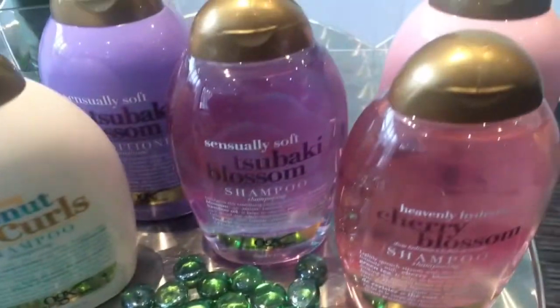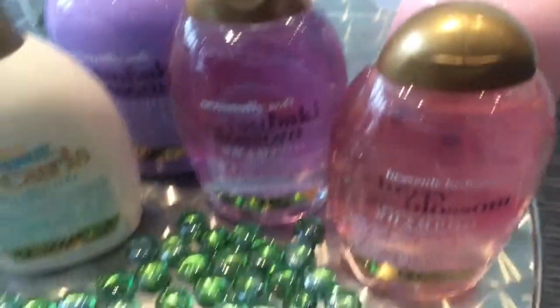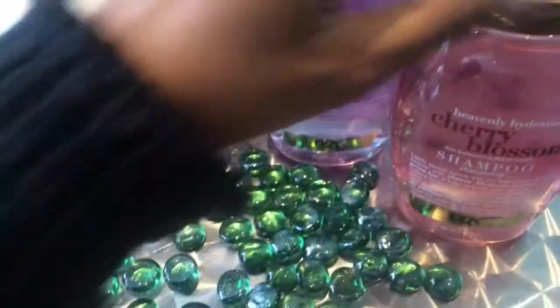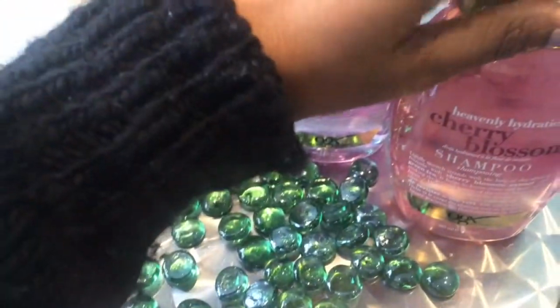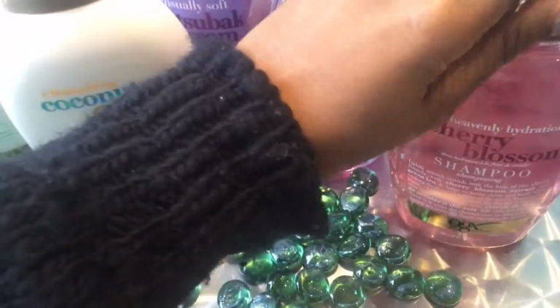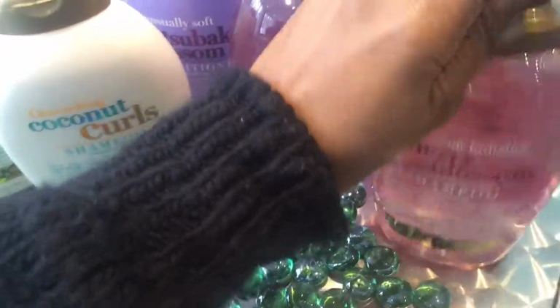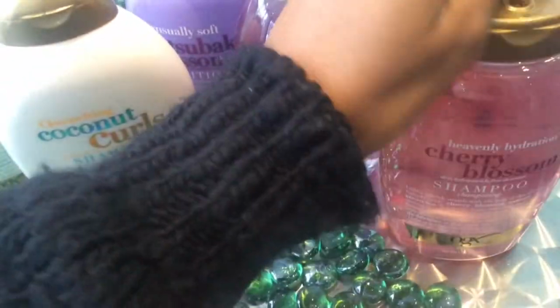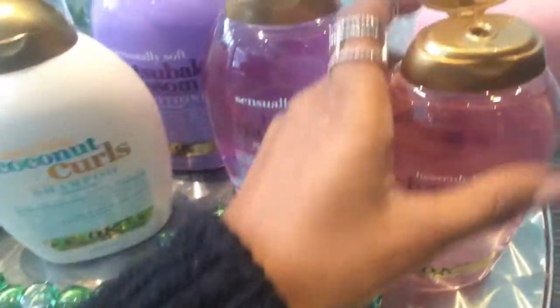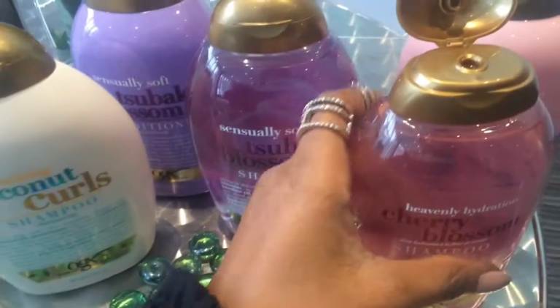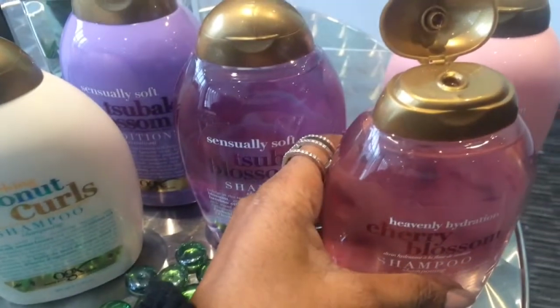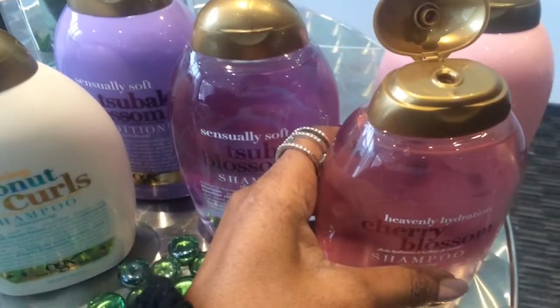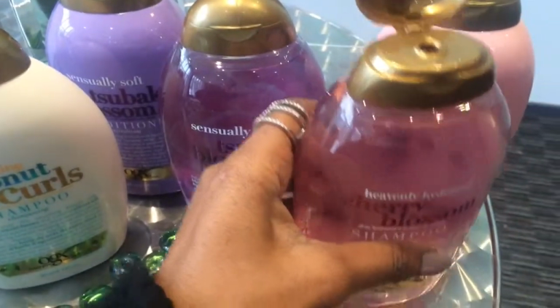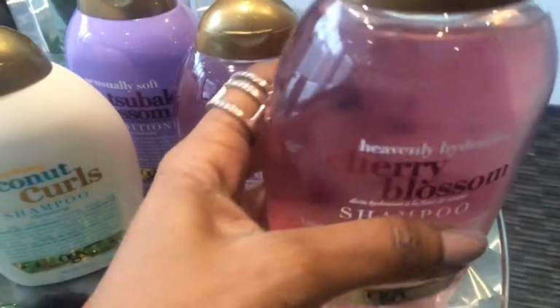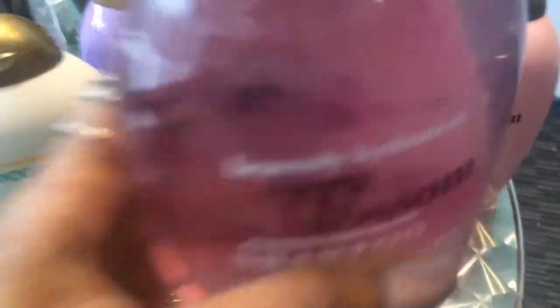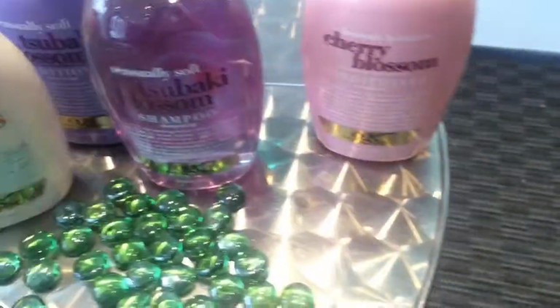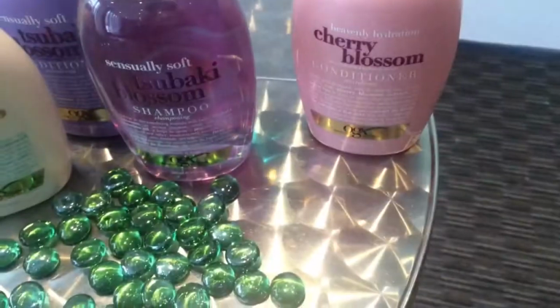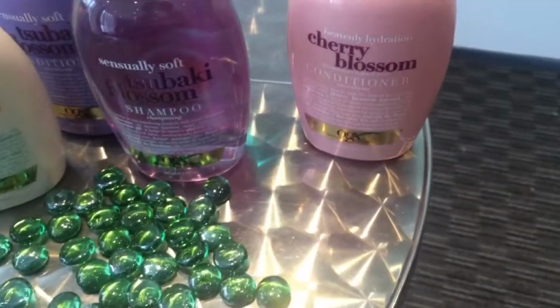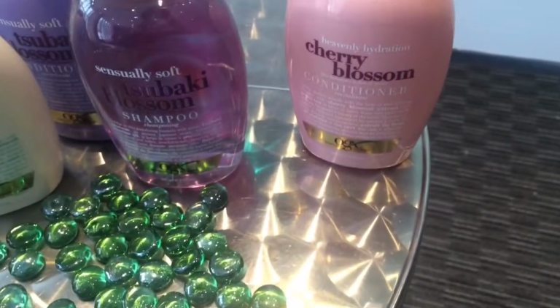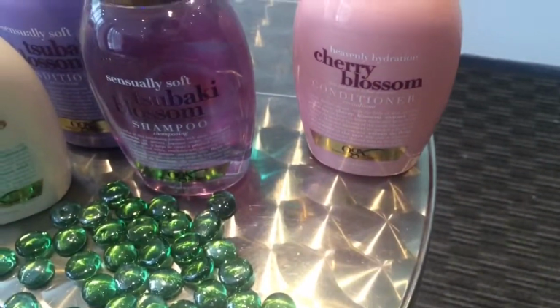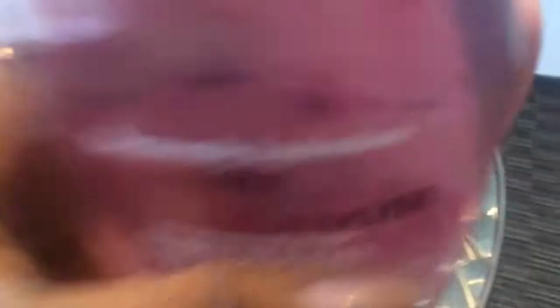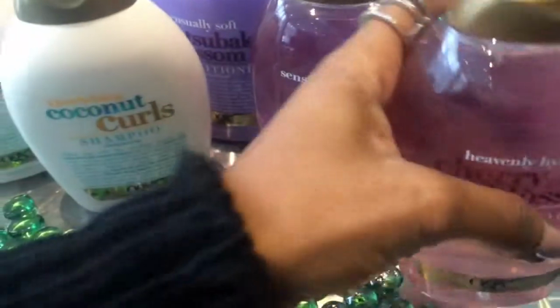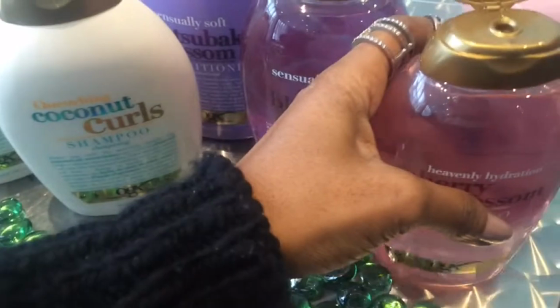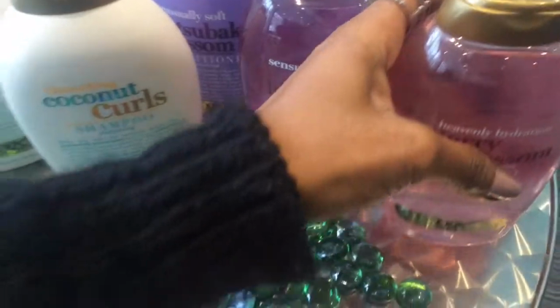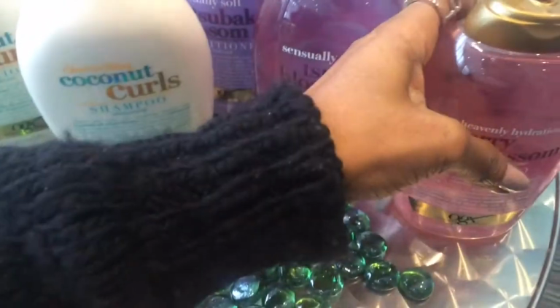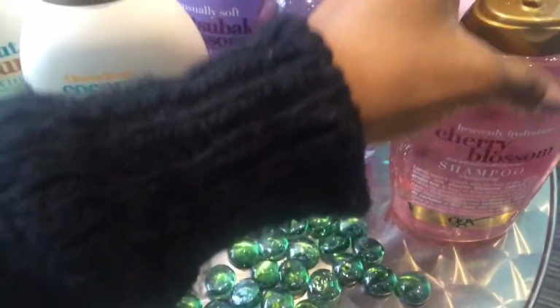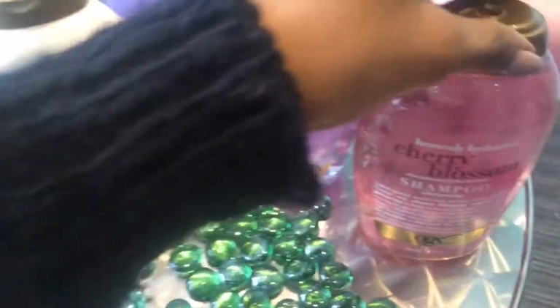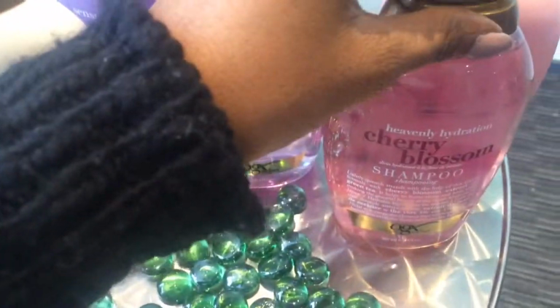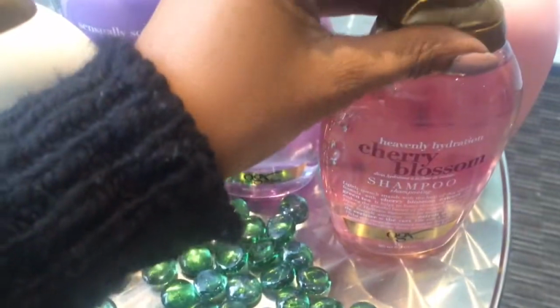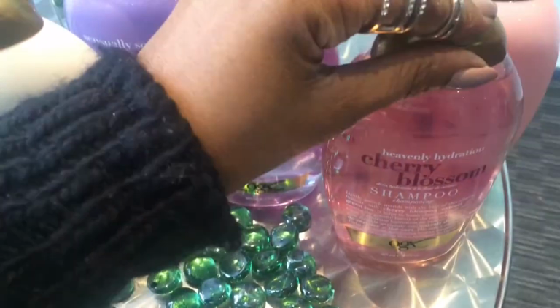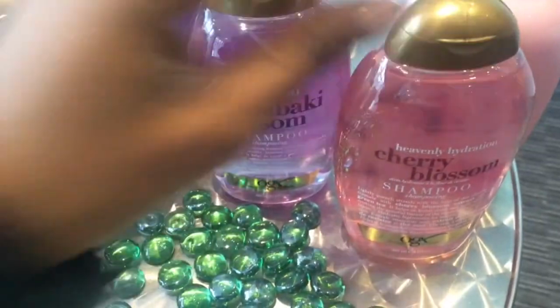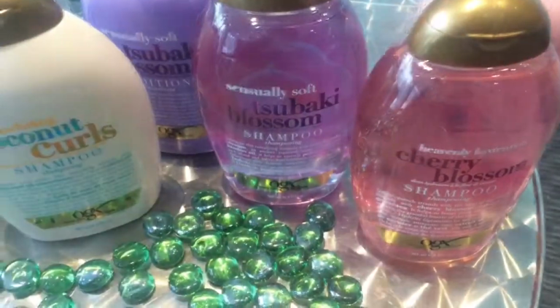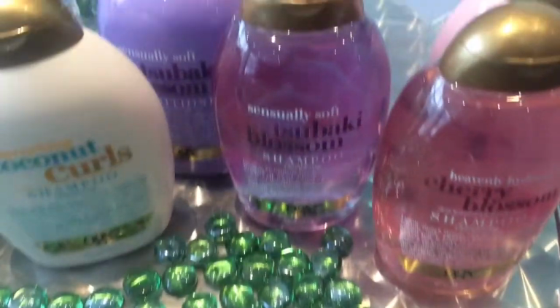Those who know me know that I'm really into anything flower related. The cherry blossom collection is absolutely to die for.